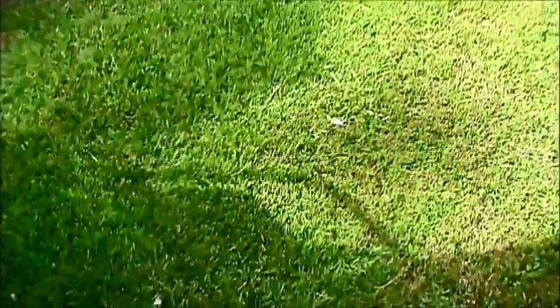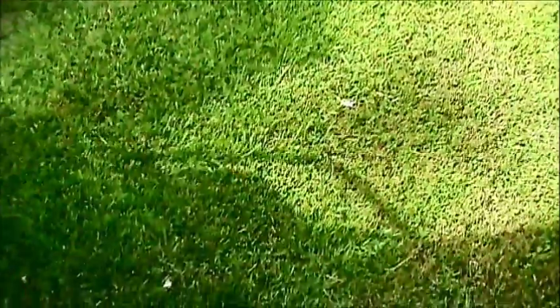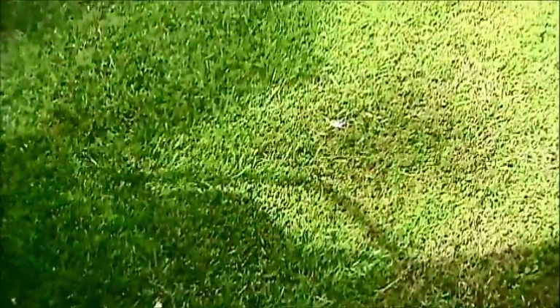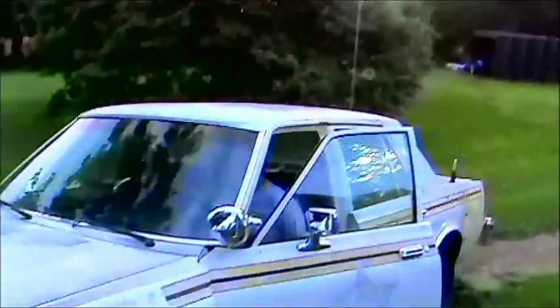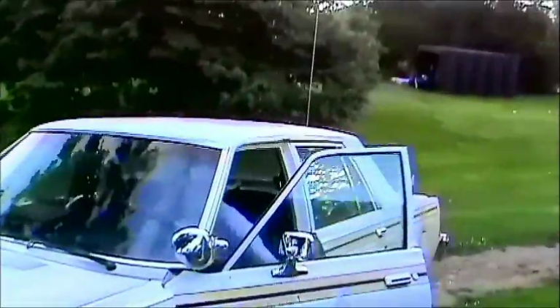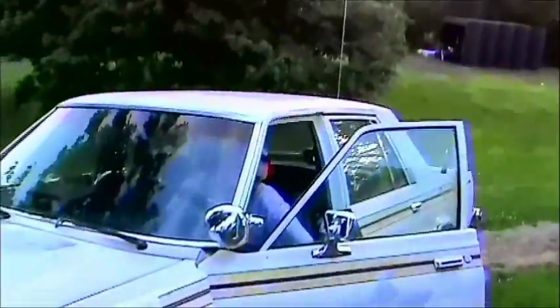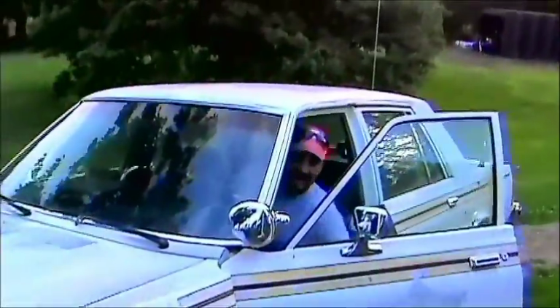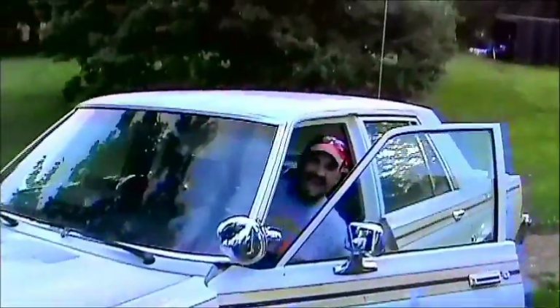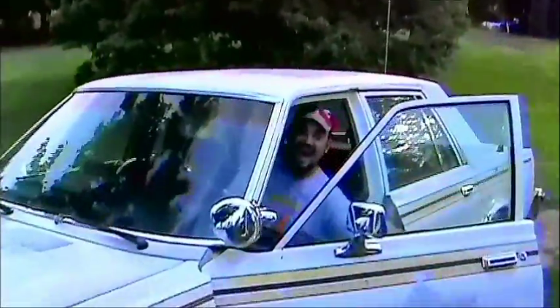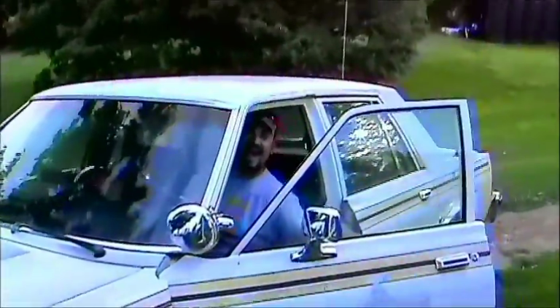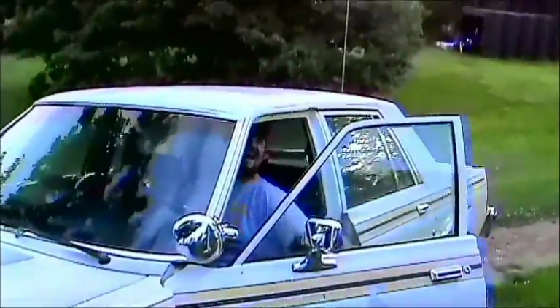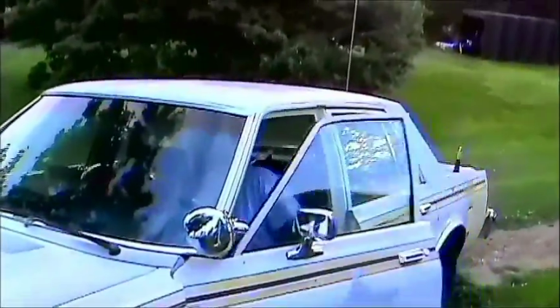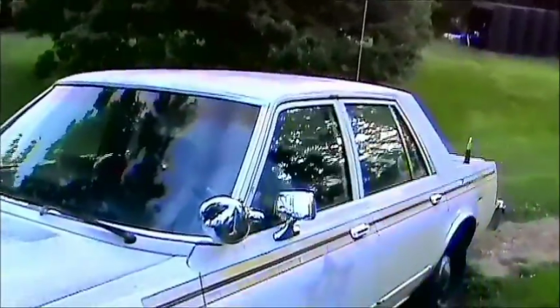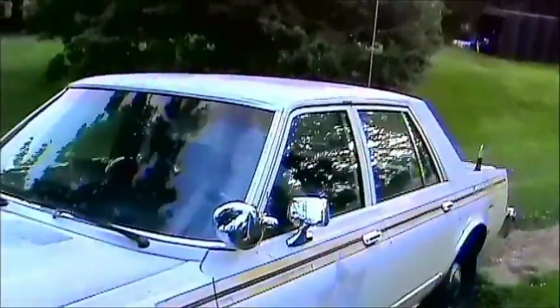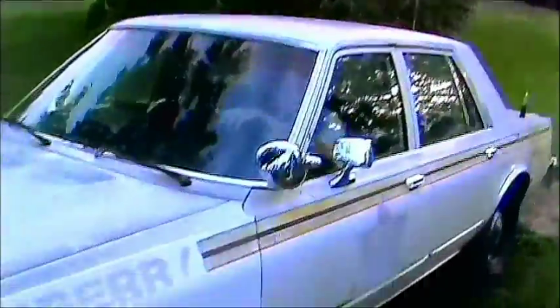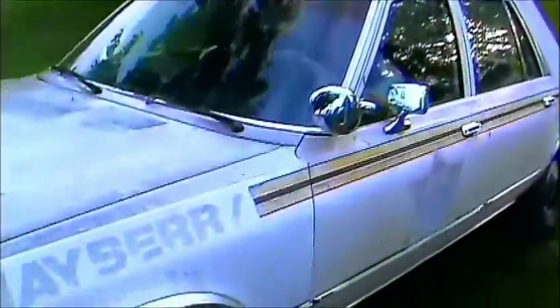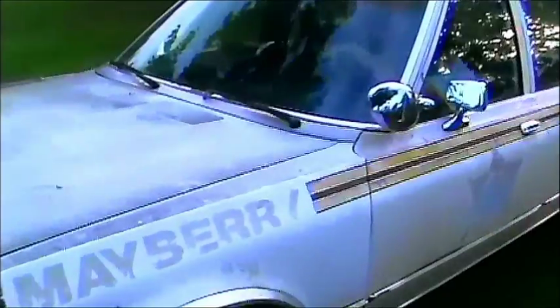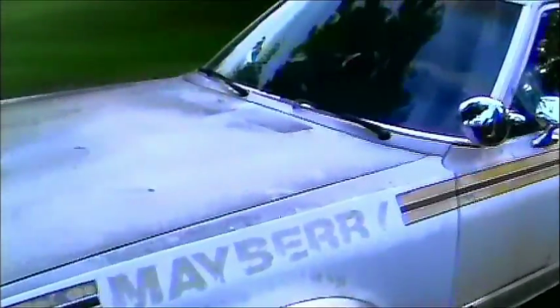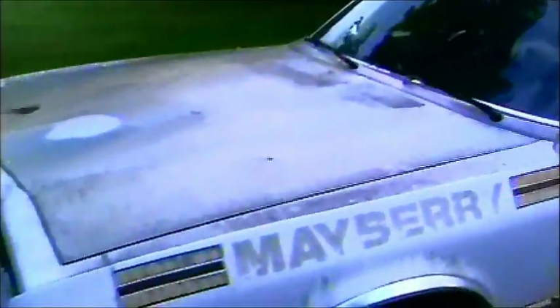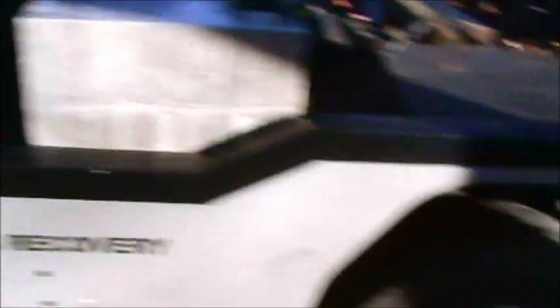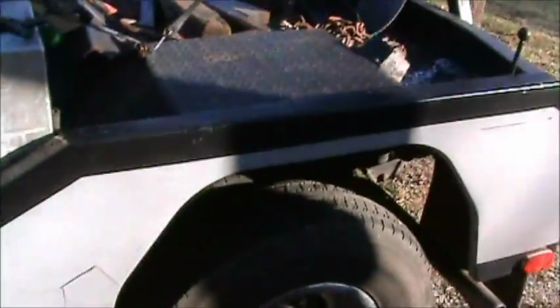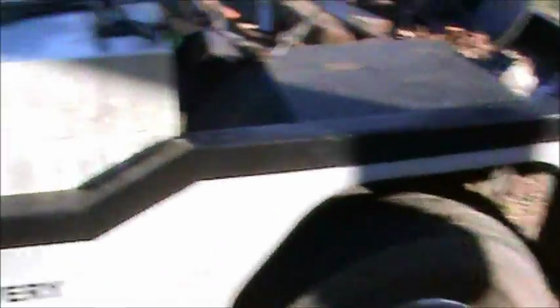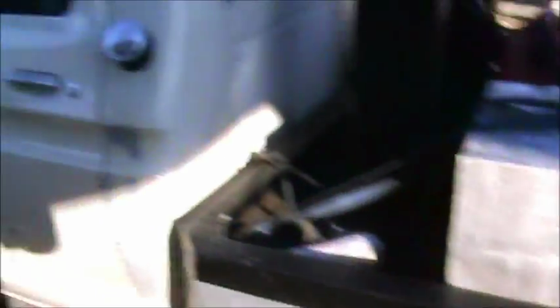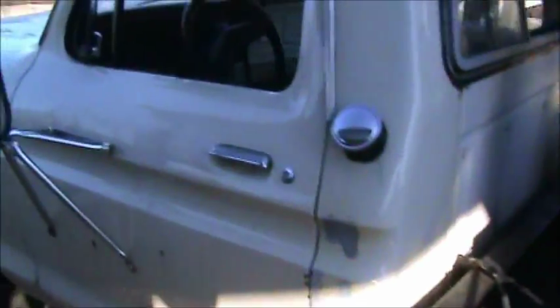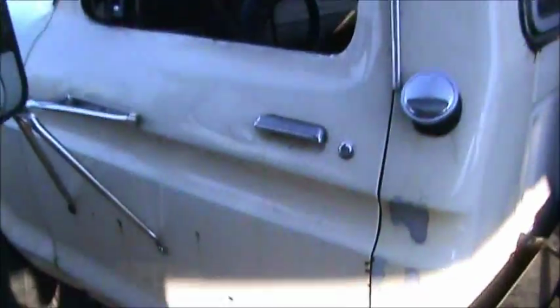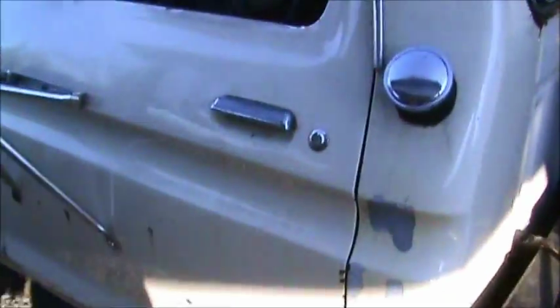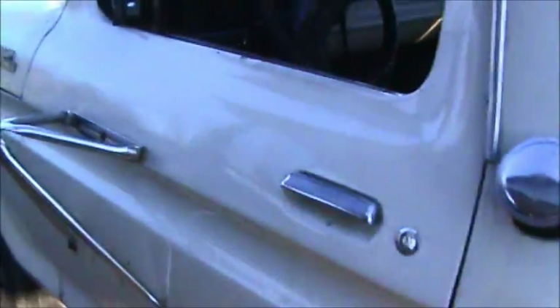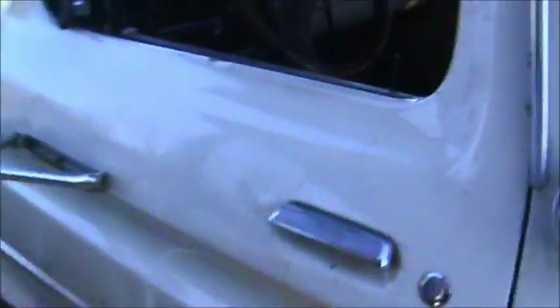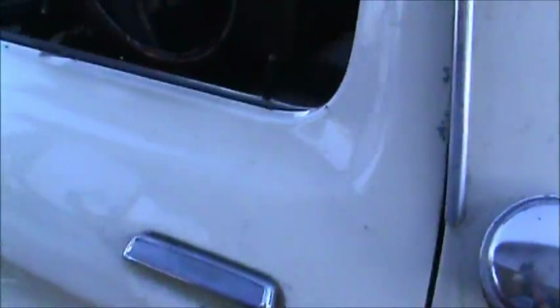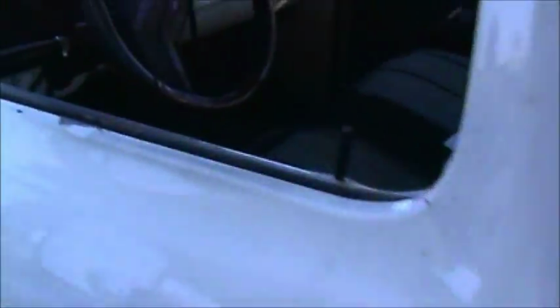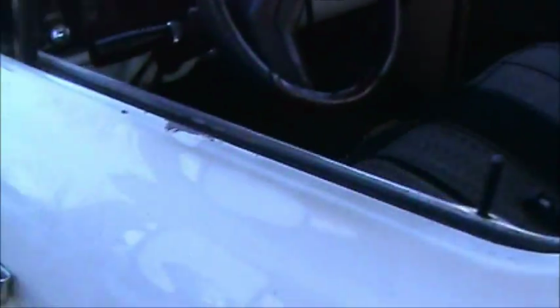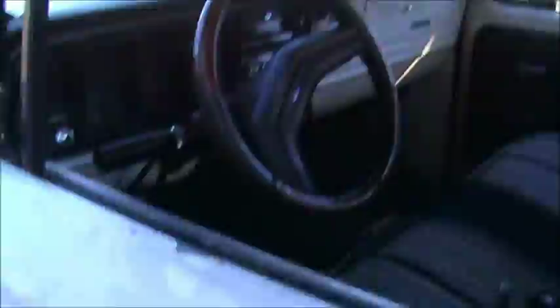Stand by. Hang on. Here we go. Alright, we gotta go to town.